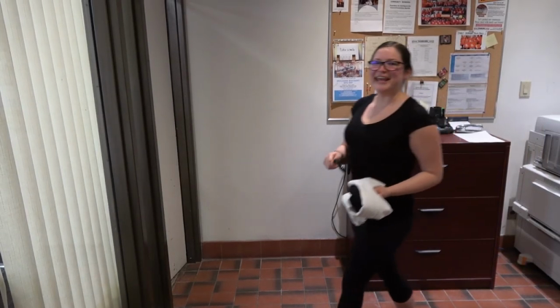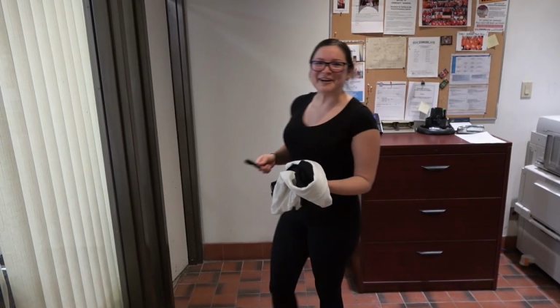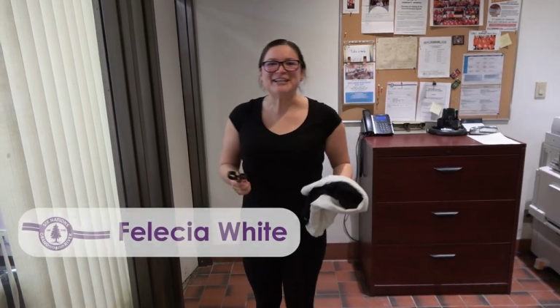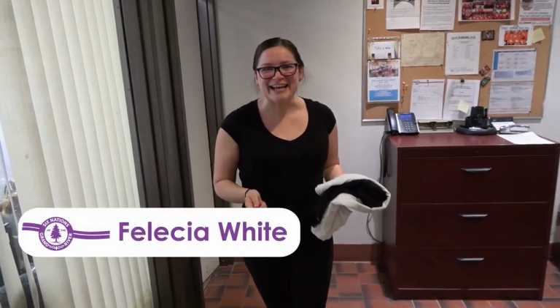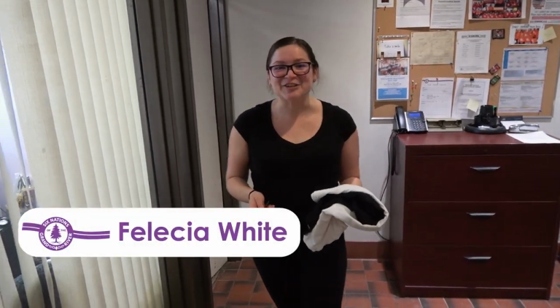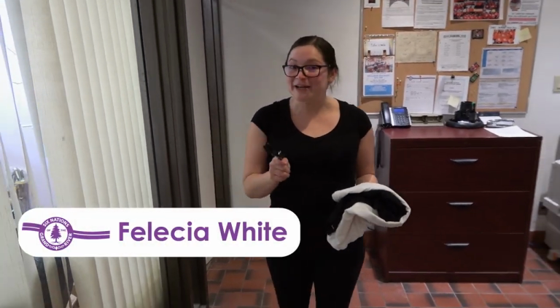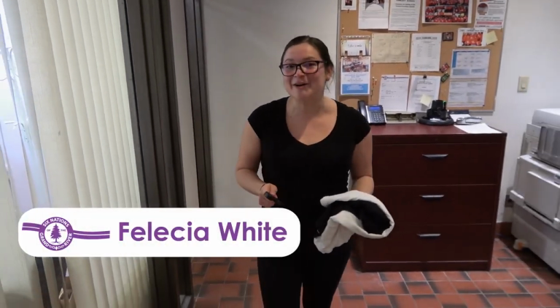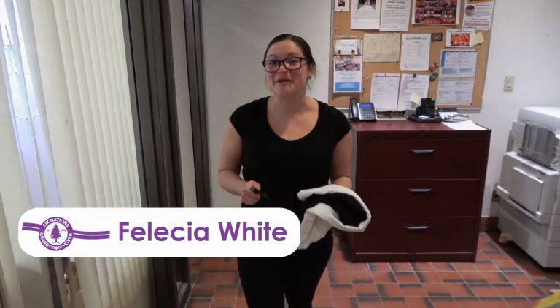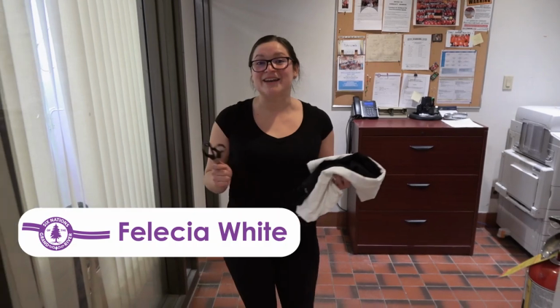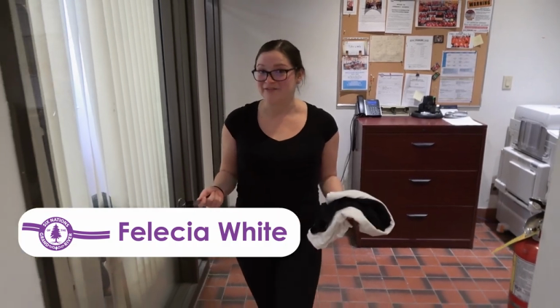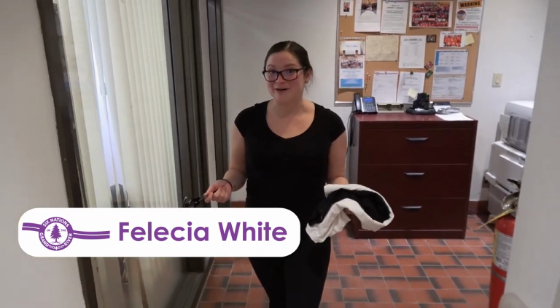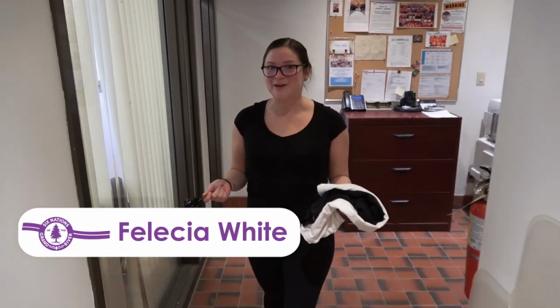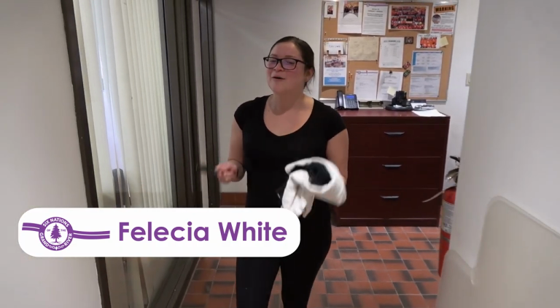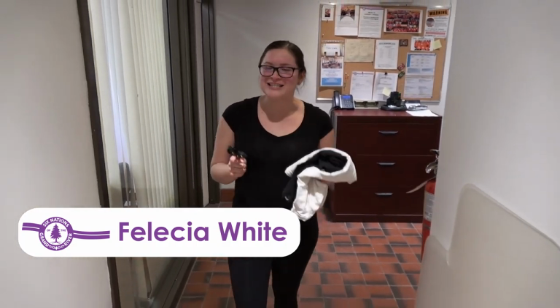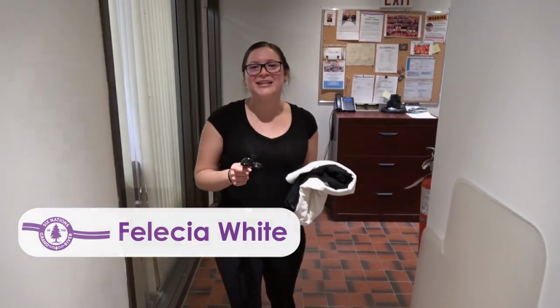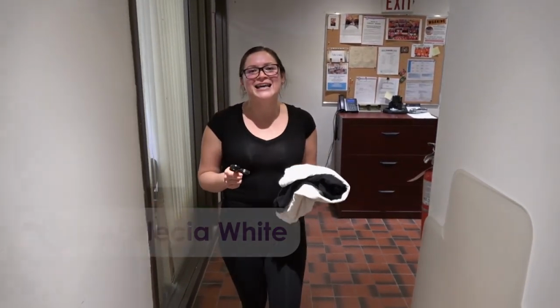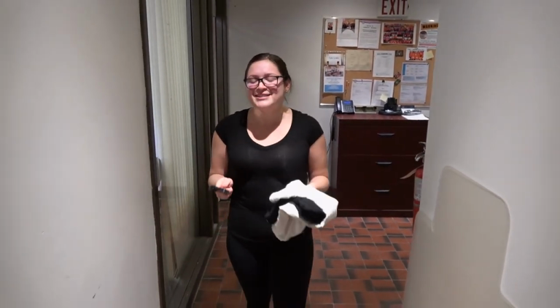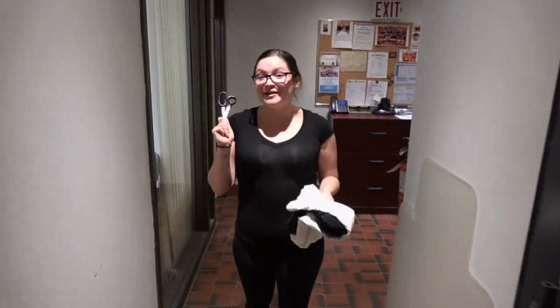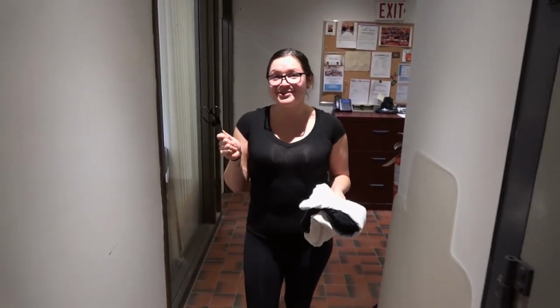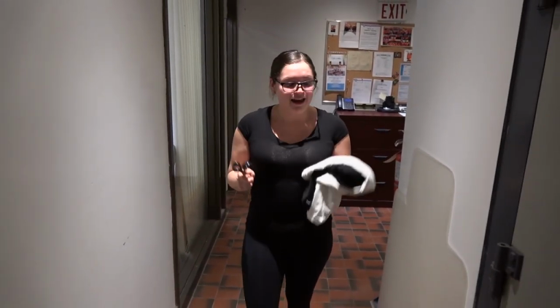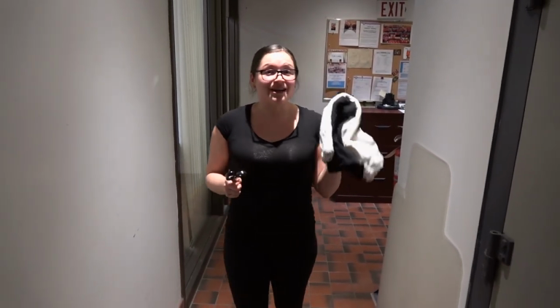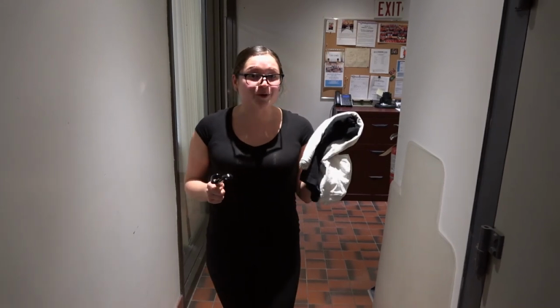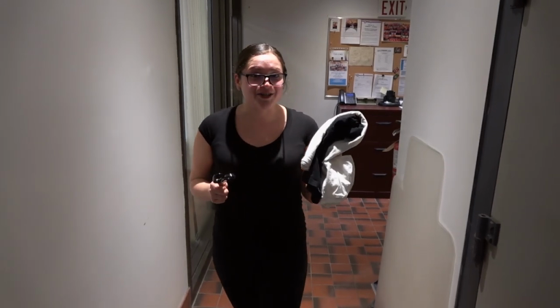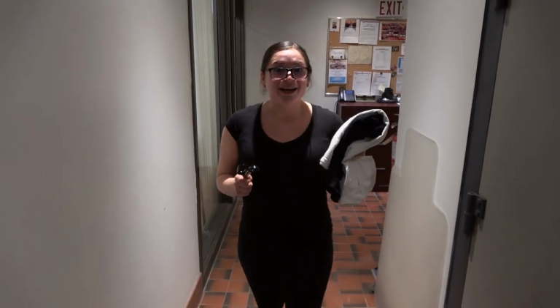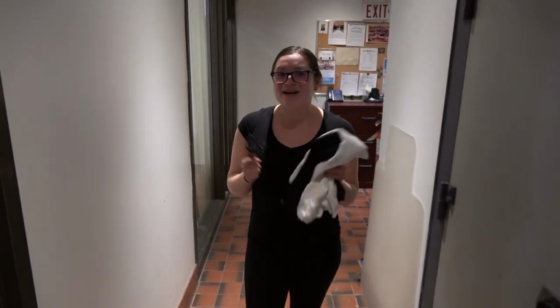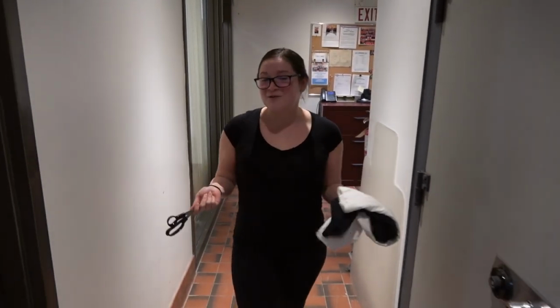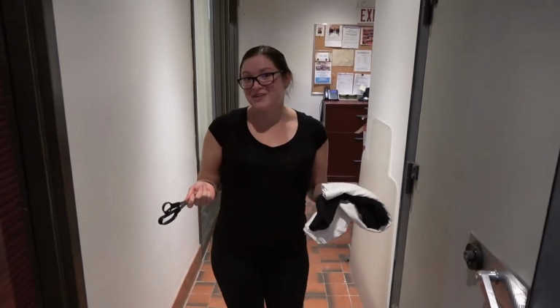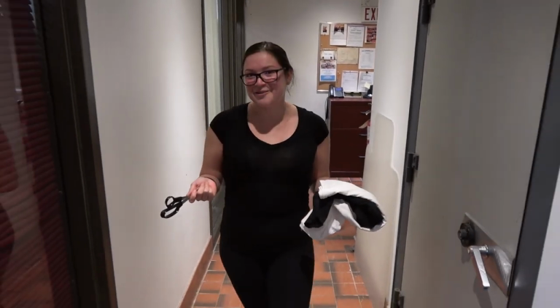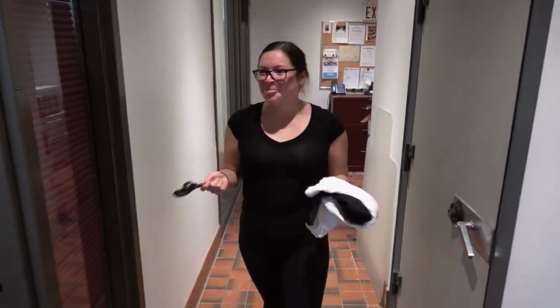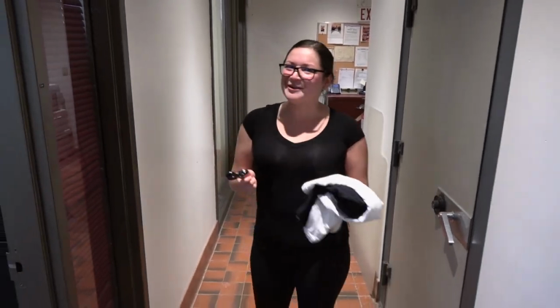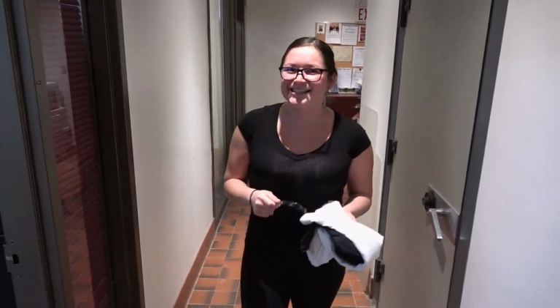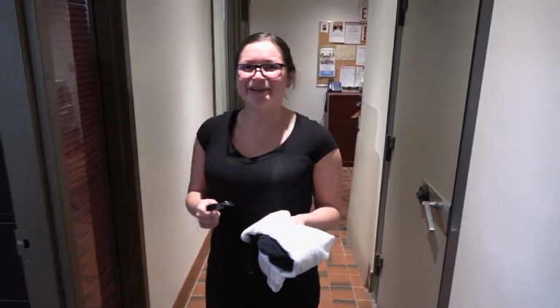Hey everyone, Felicia again. So you've probably already watched our bandana cloth face covering video. What I'm going to teach you today is how you can take a pair of scissors and recycle some old t-shirts to create your own cloth face covering. If you're ready, let's get to it.